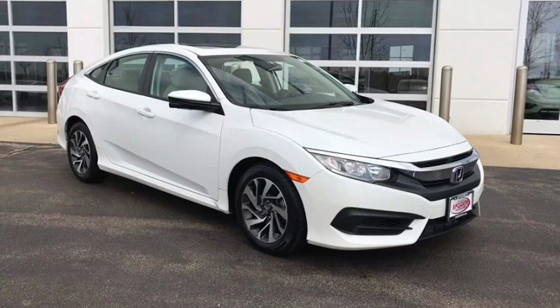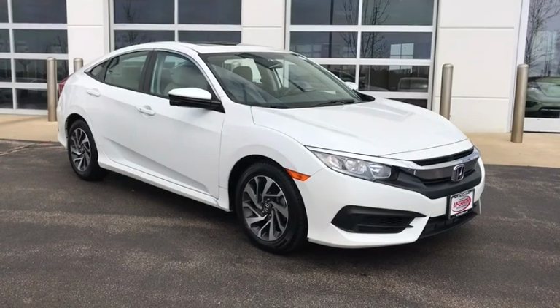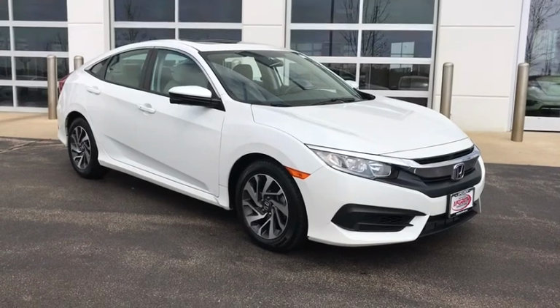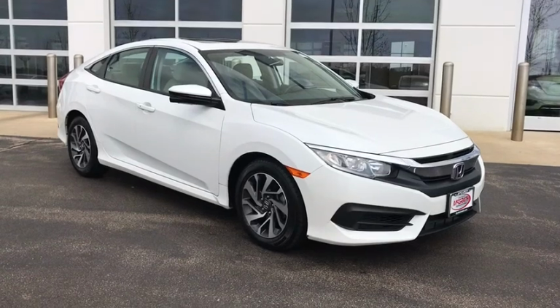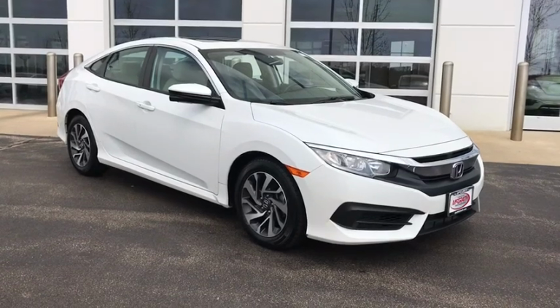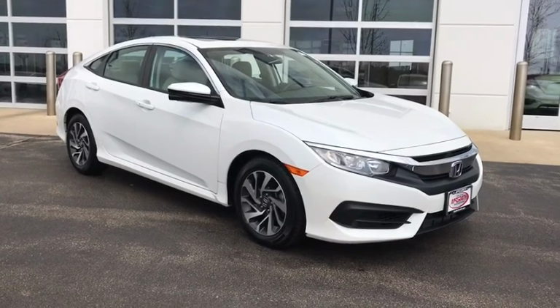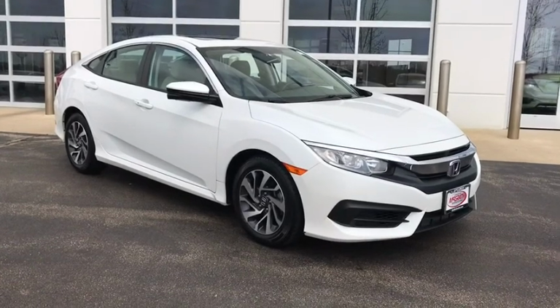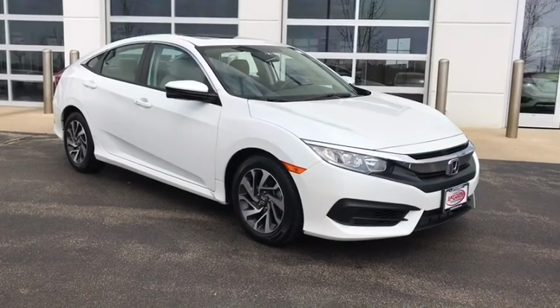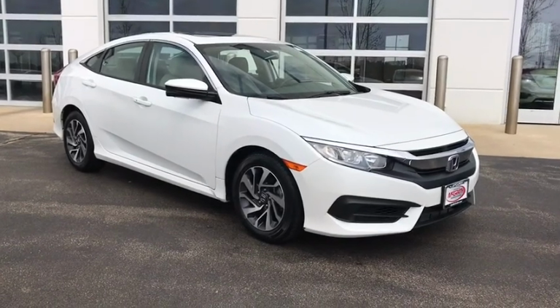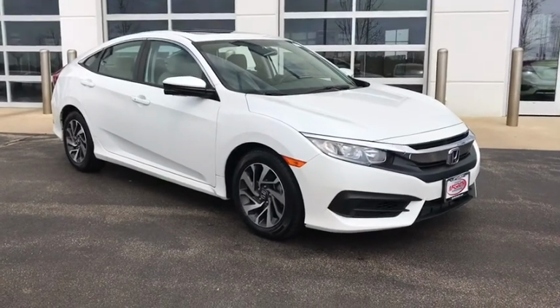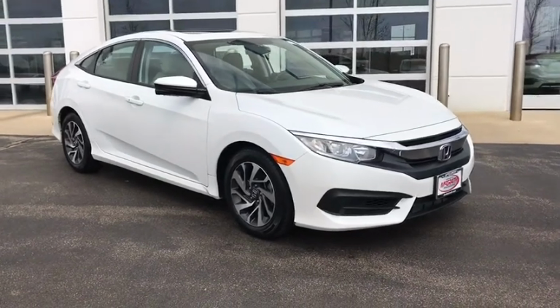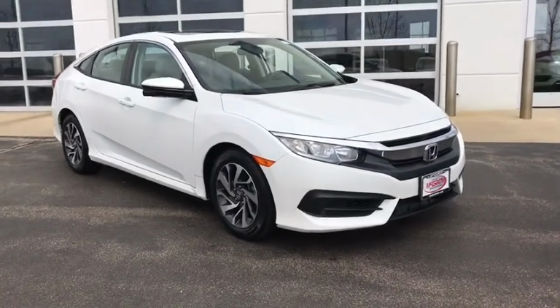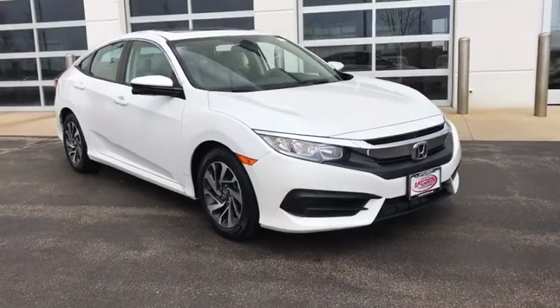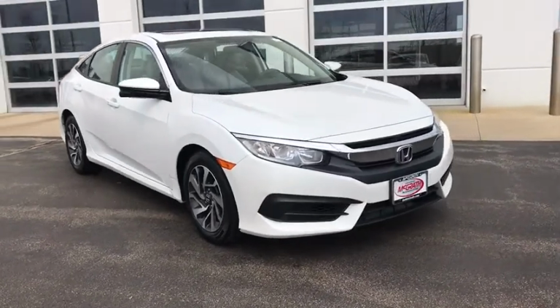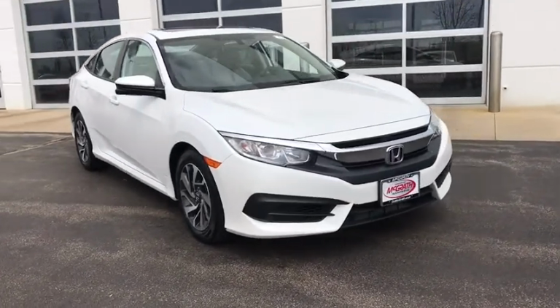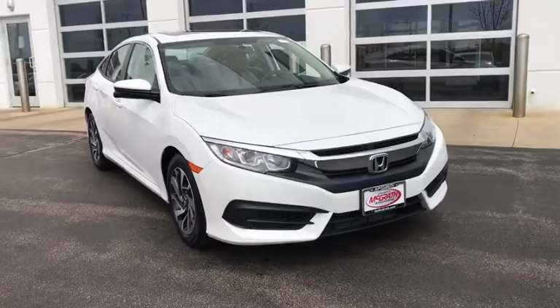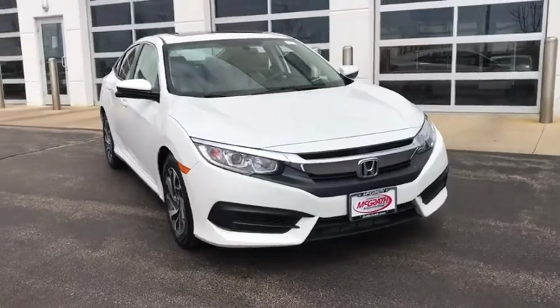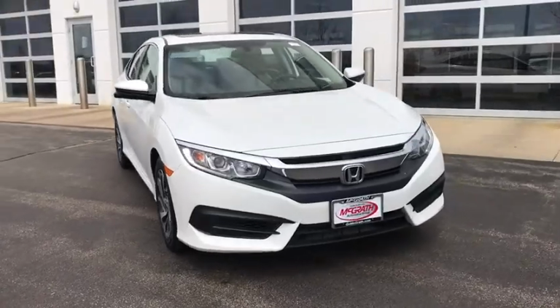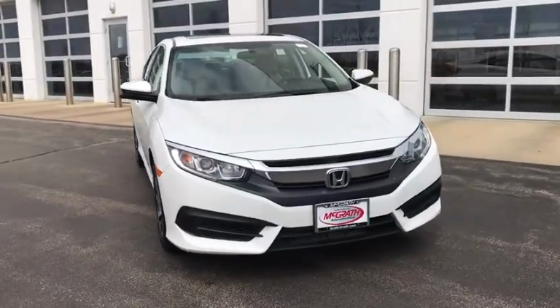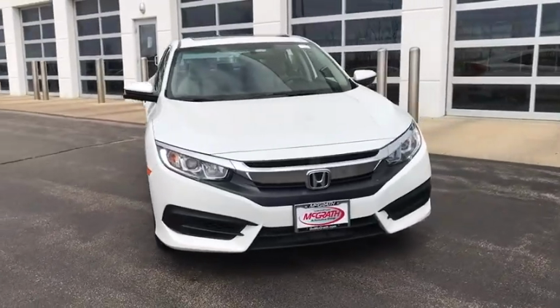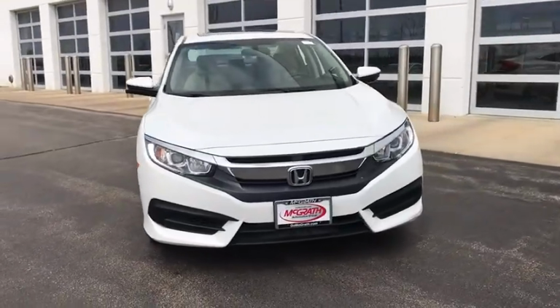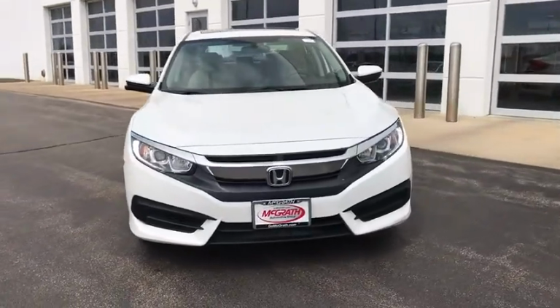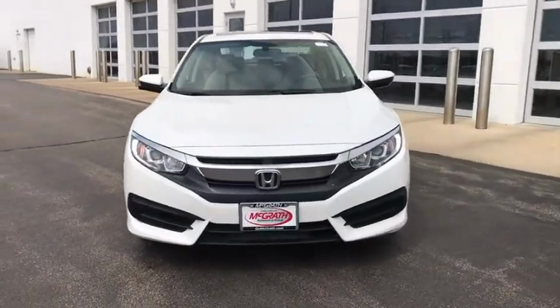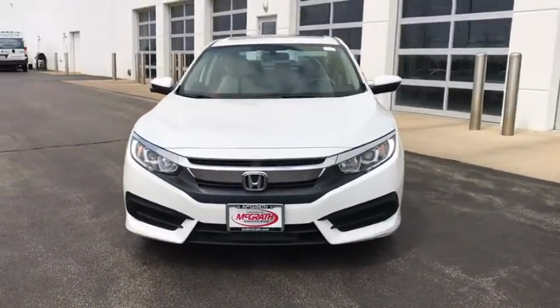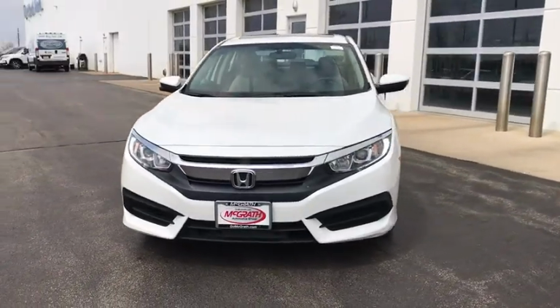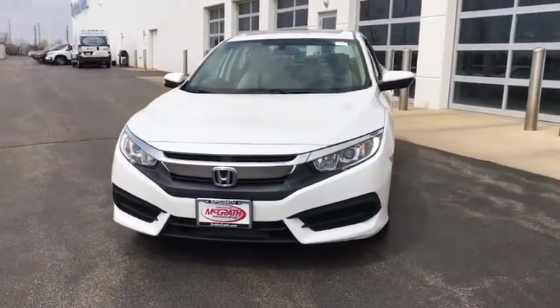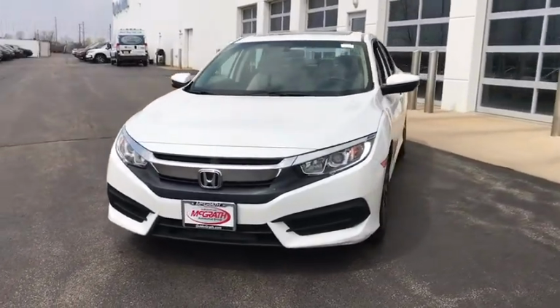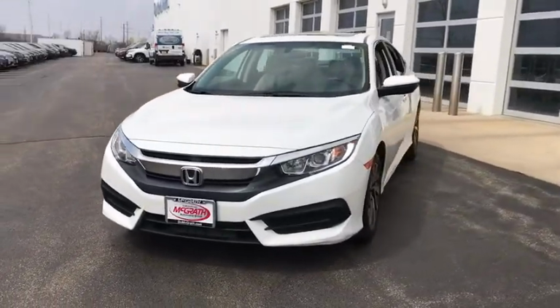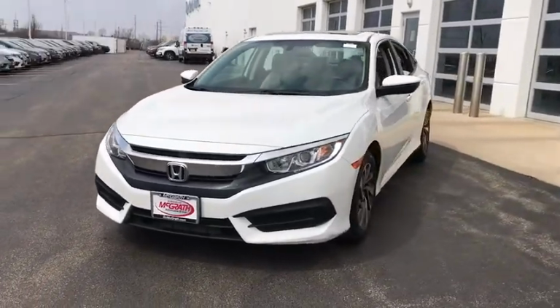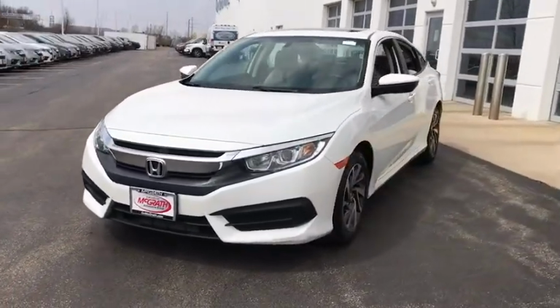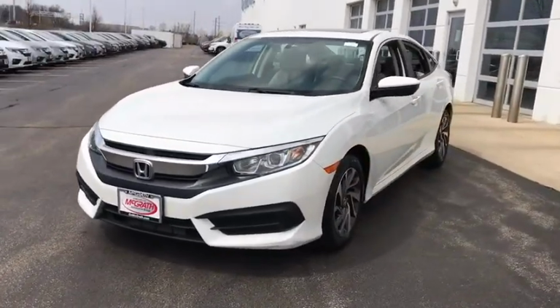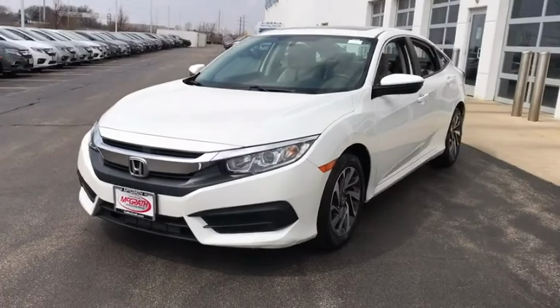Come test drive the 2018 Honda Civic. Practical, awesome gas mileage, and incredibly reliable. This vehicle has less than 50,000 miles.